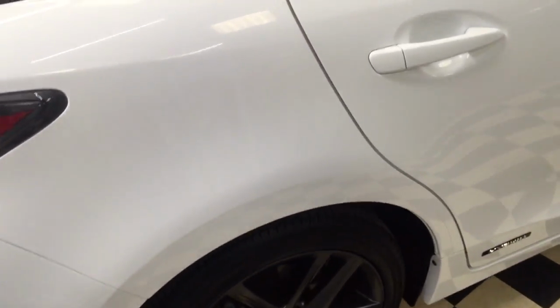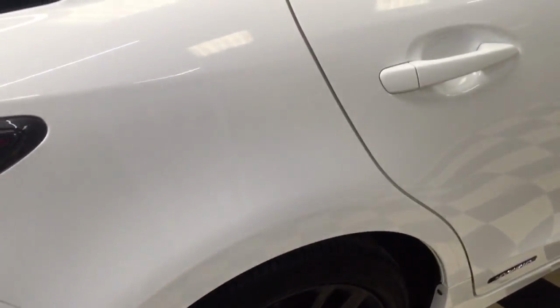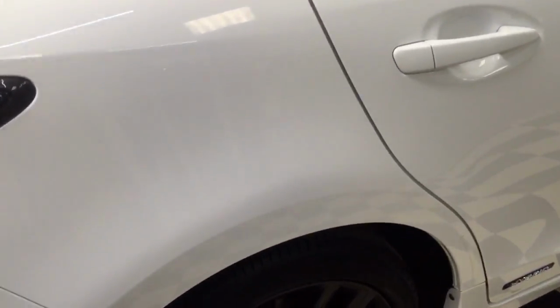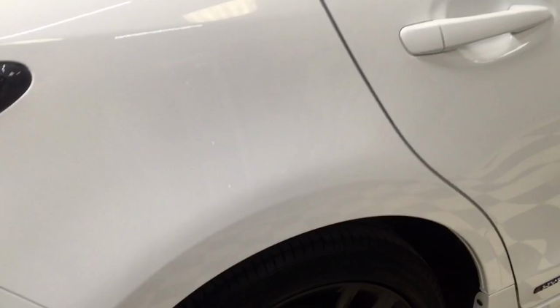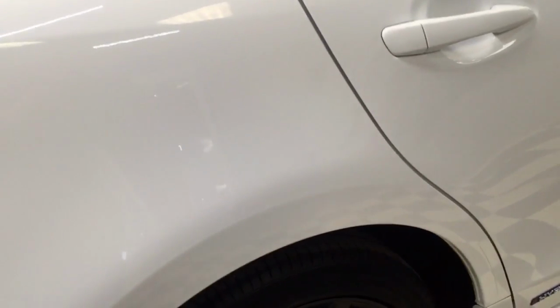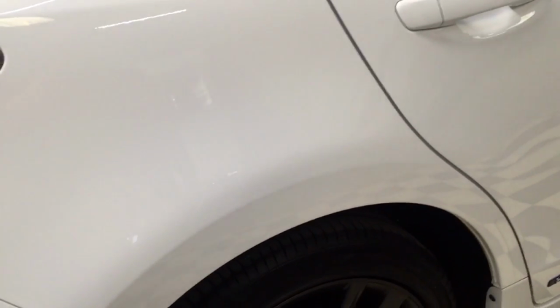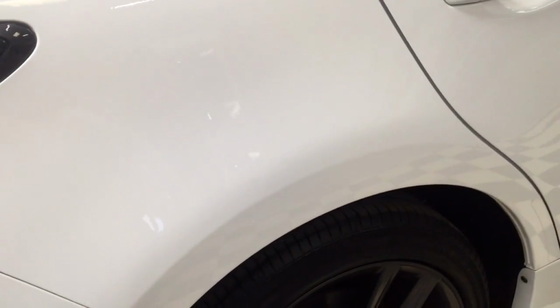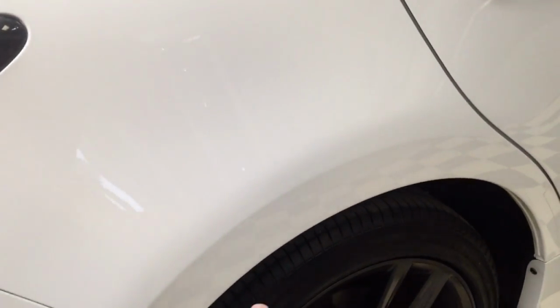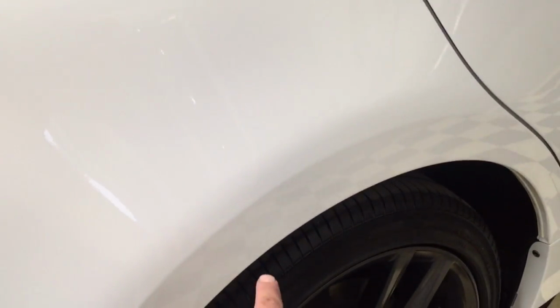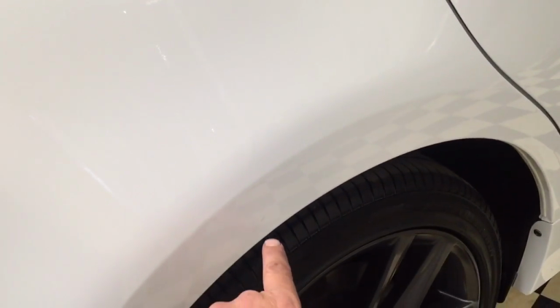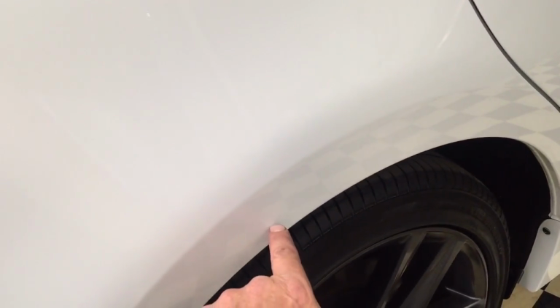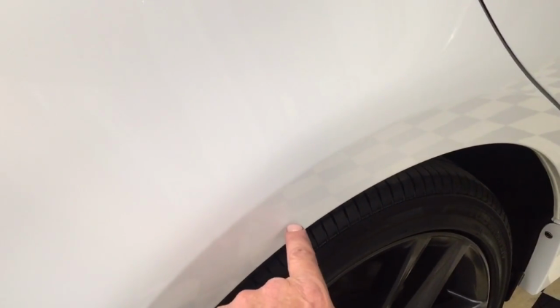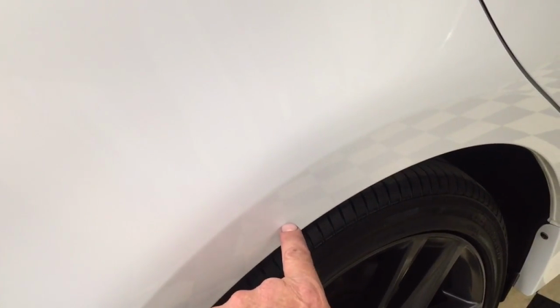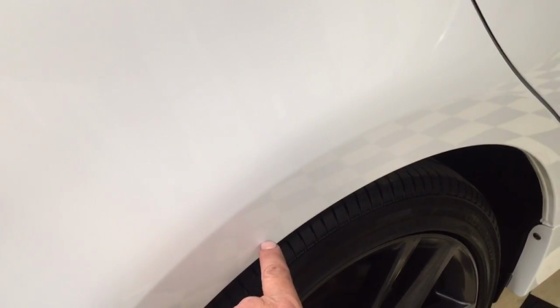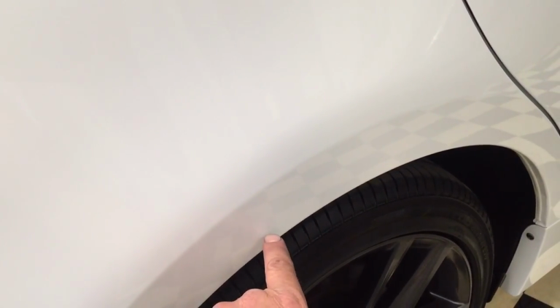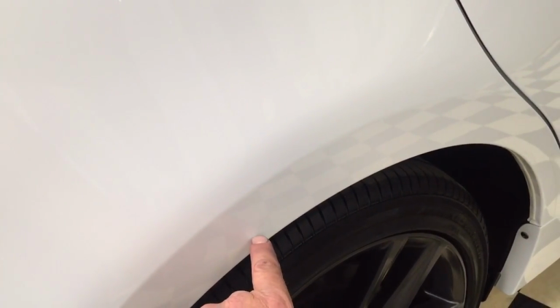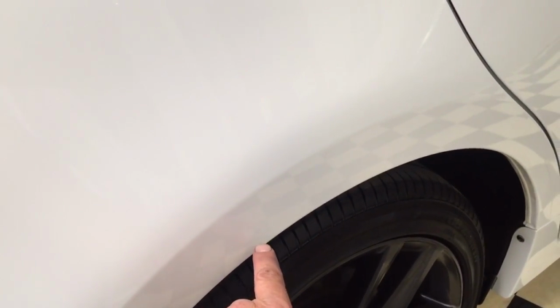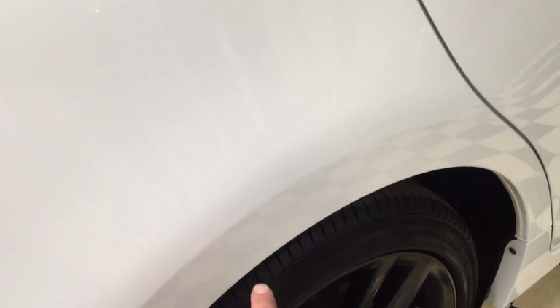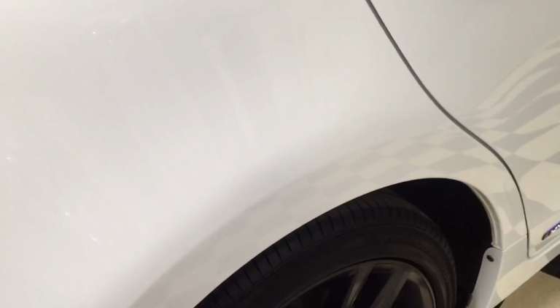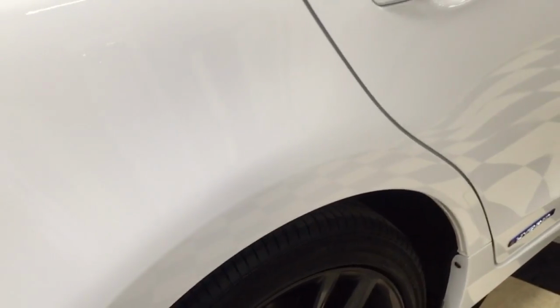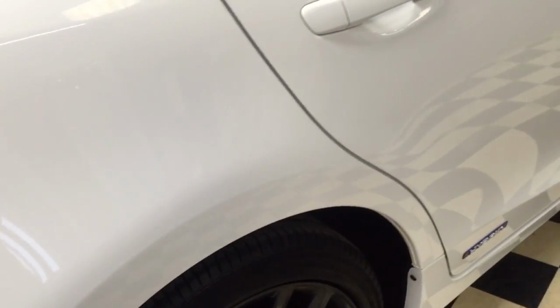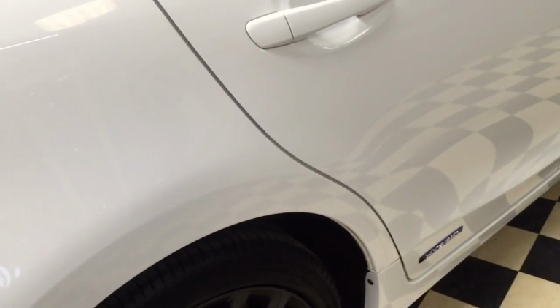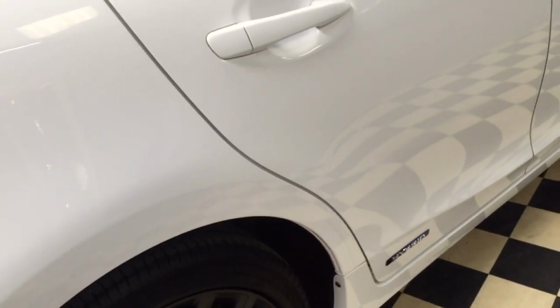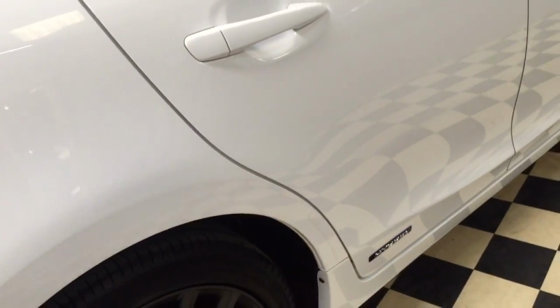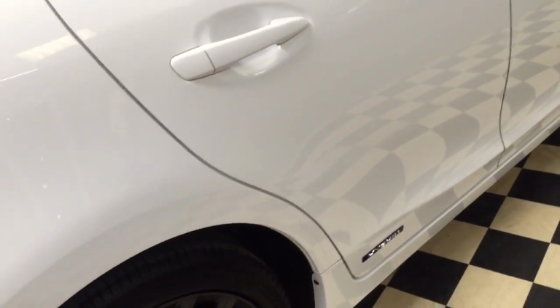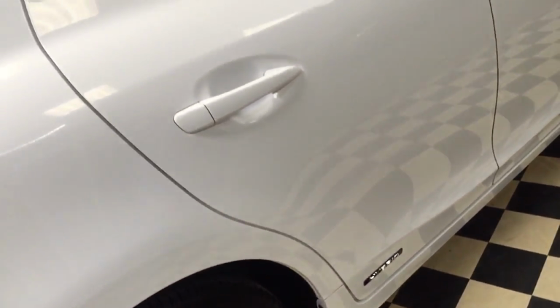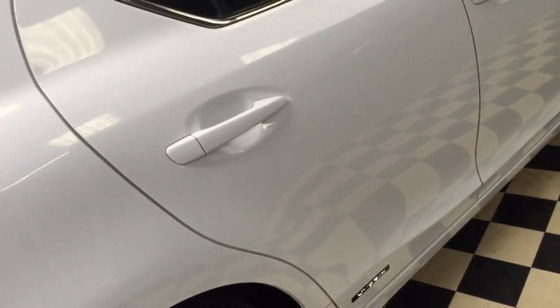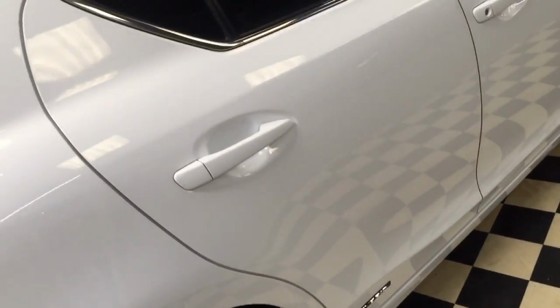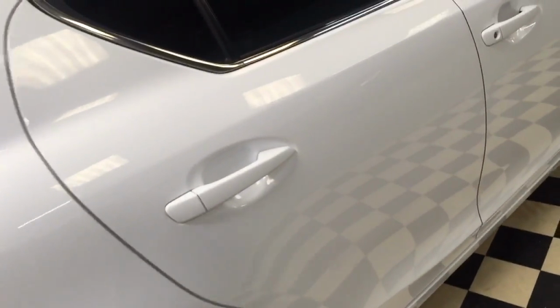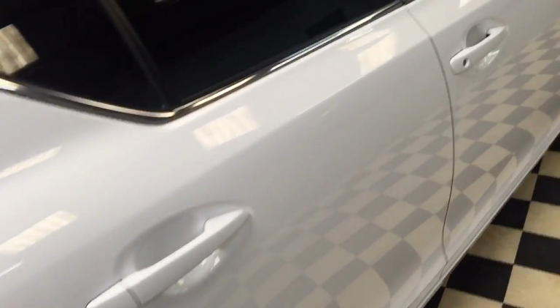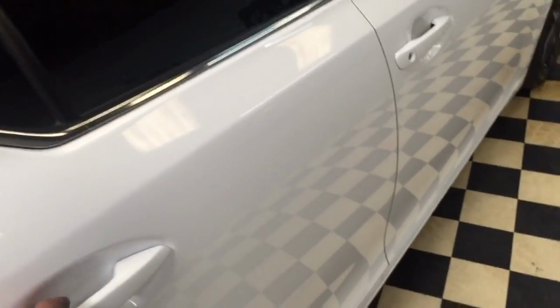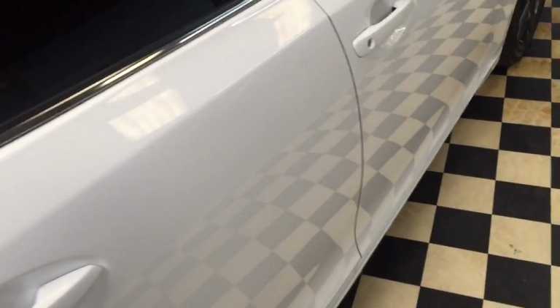I usually point everything out on the video — there is a slight little hairline scratch there on the wheel arch. It hasn't gone through the paint, but there is a very slight little mark.